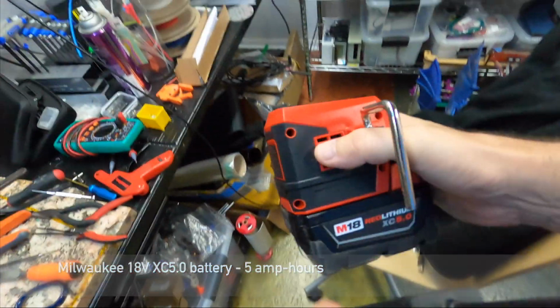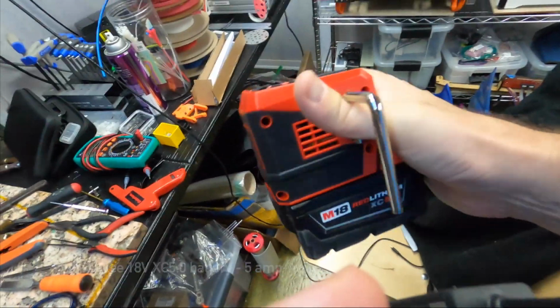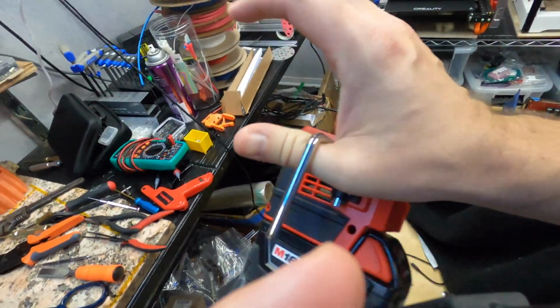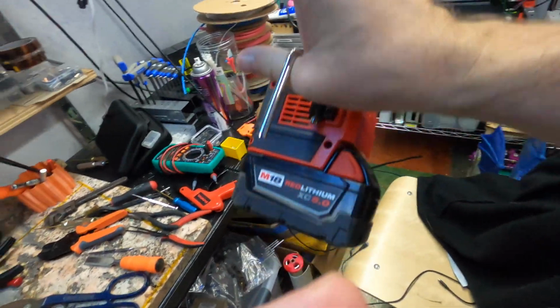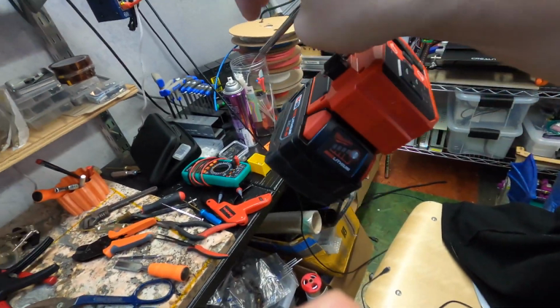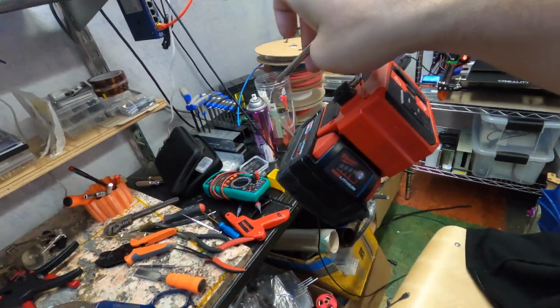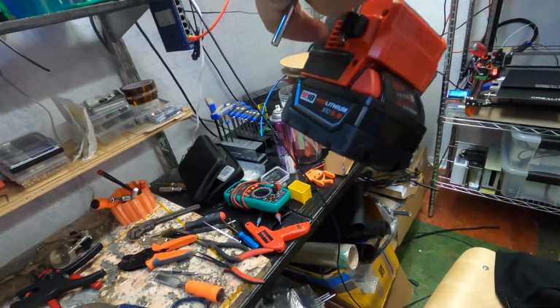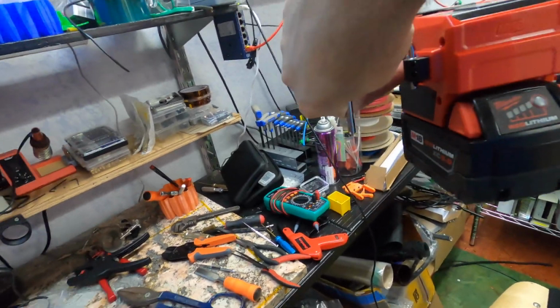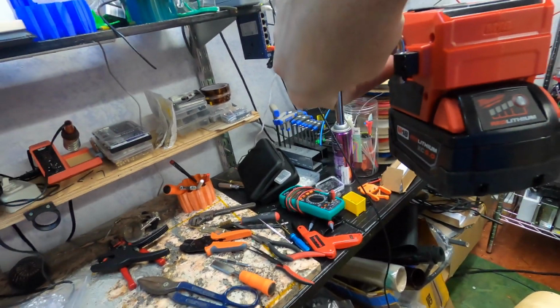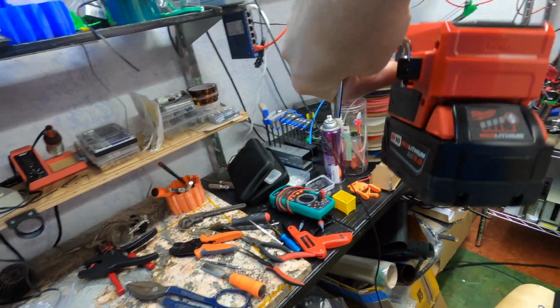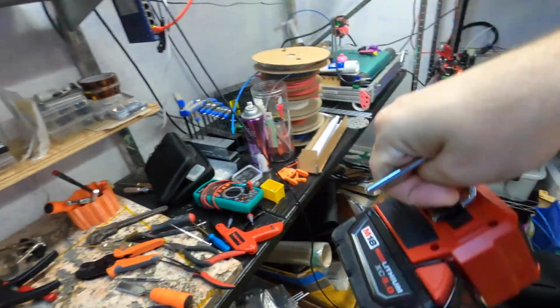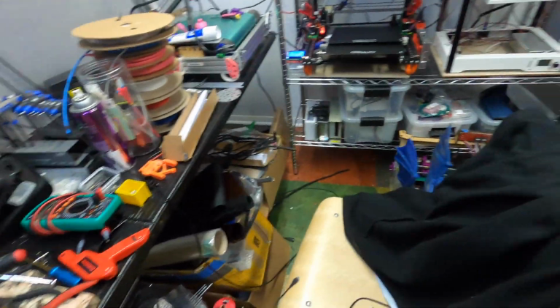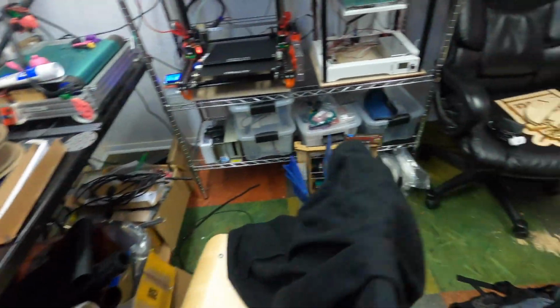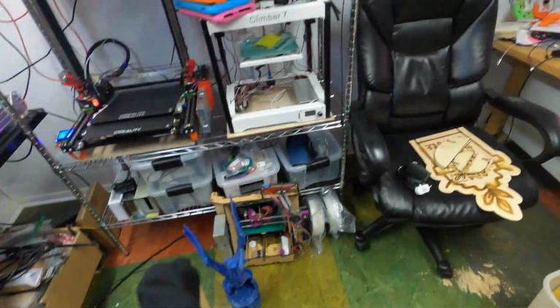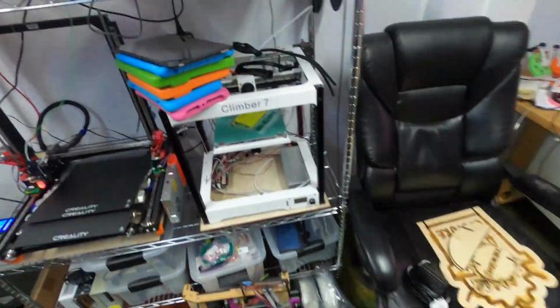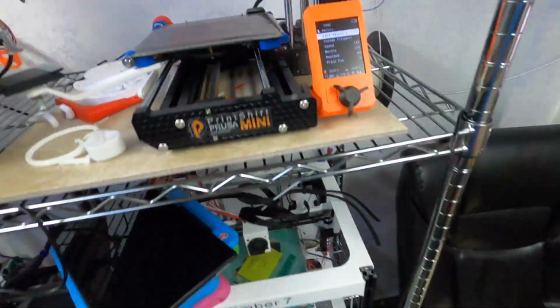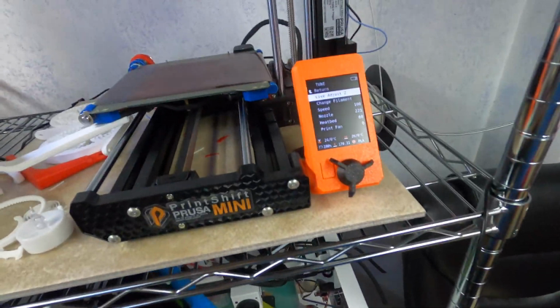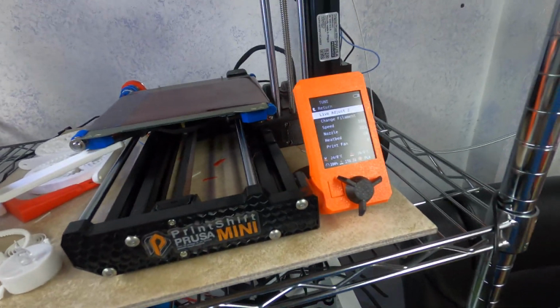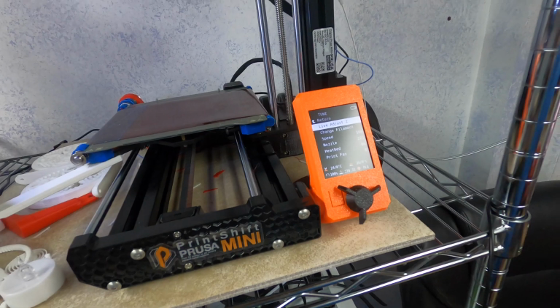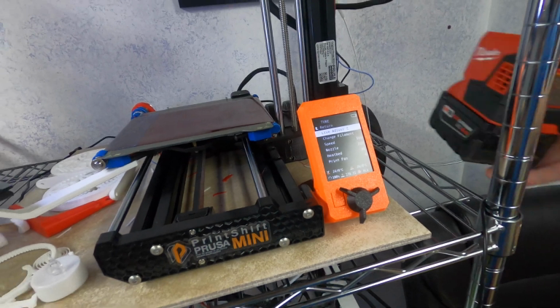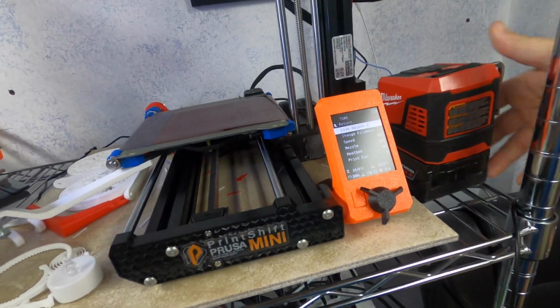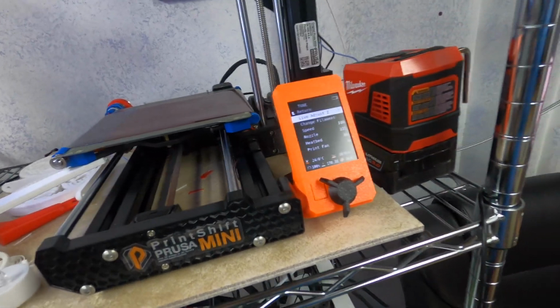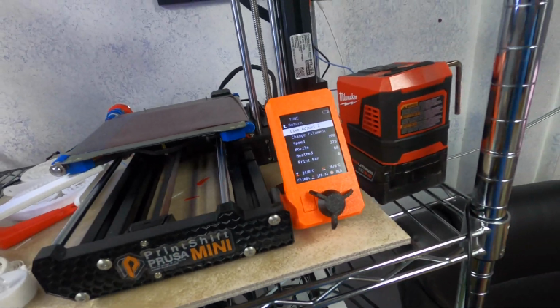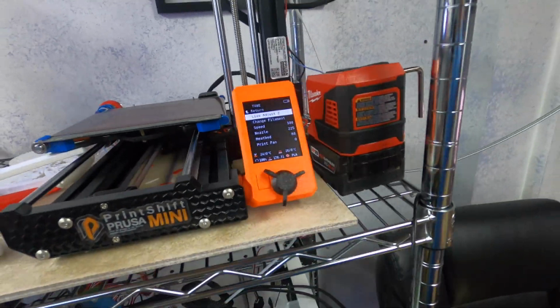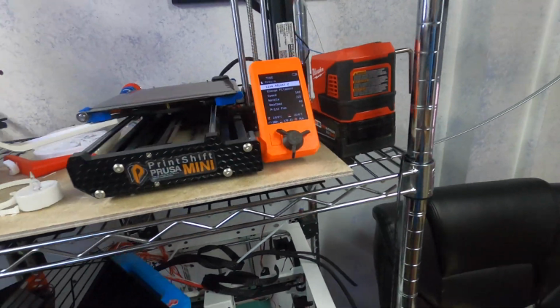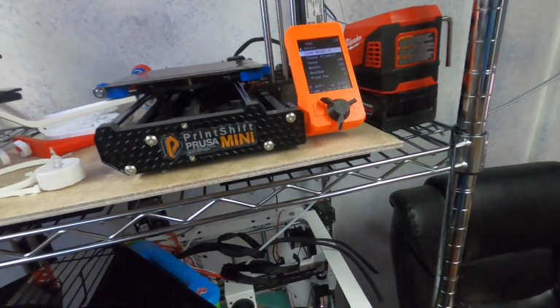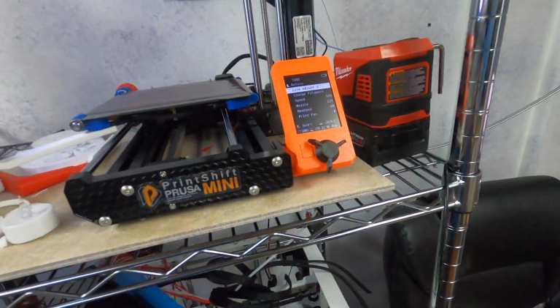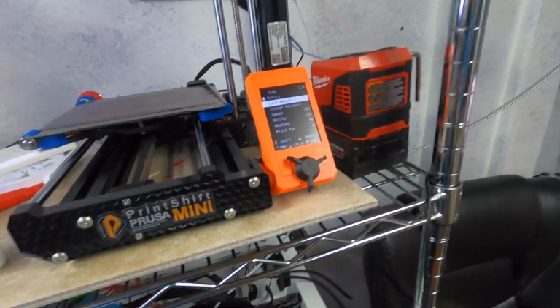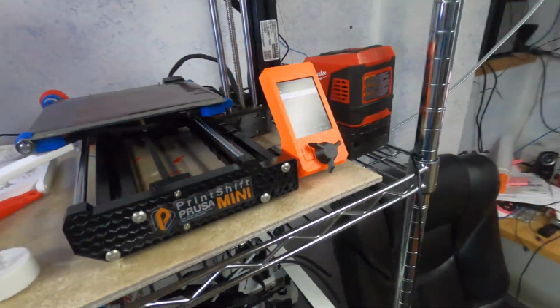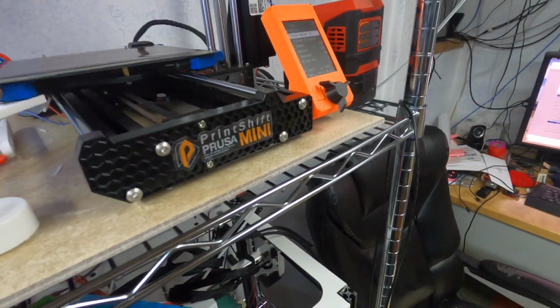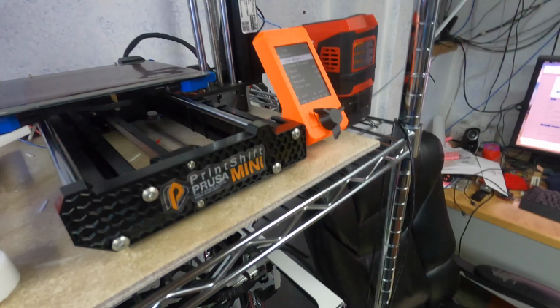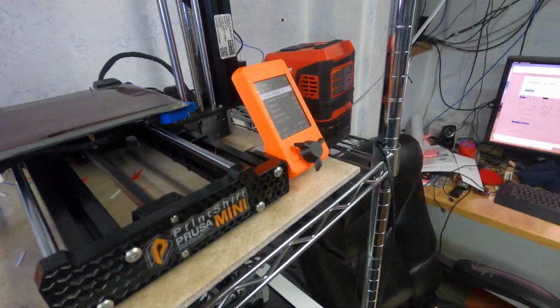It does come with a handy skyhook — you hook that on a 2x4, you can dangle it from your printer. So, Creality Mini, battery — gonna unplug and re-plug.